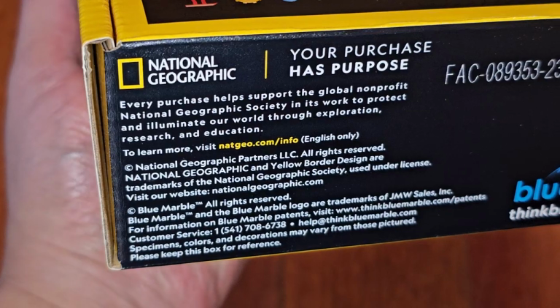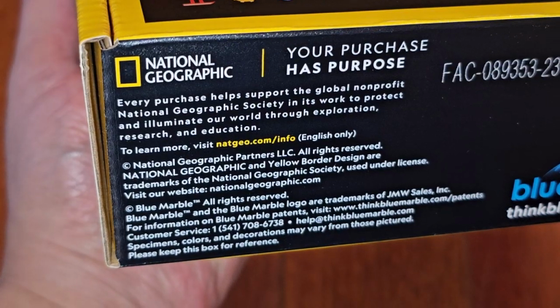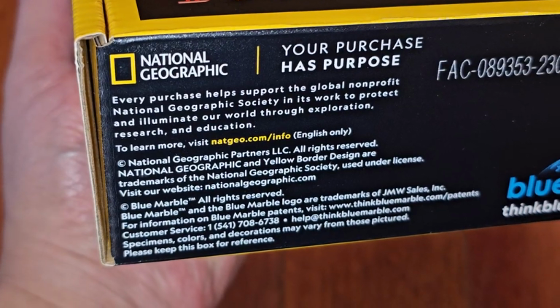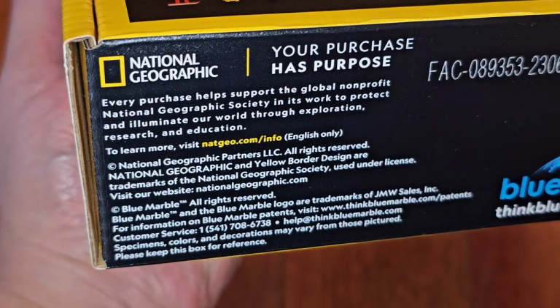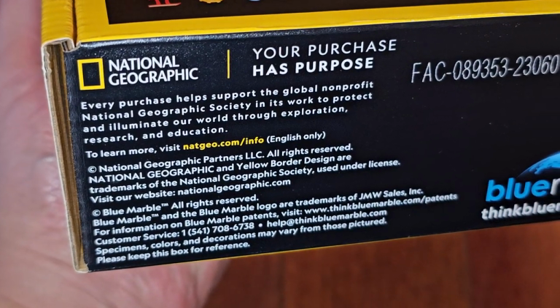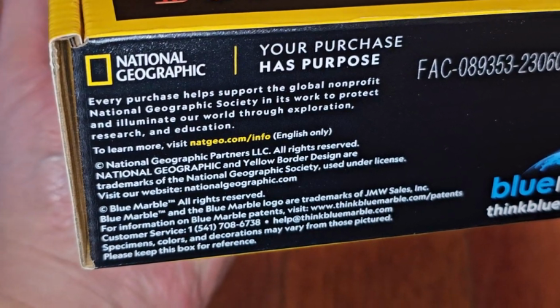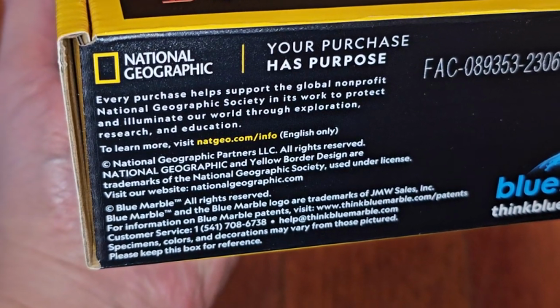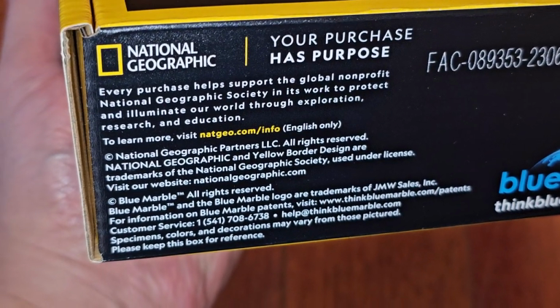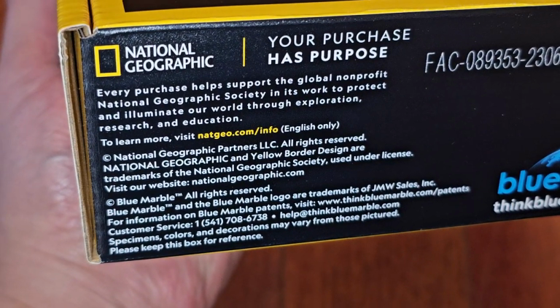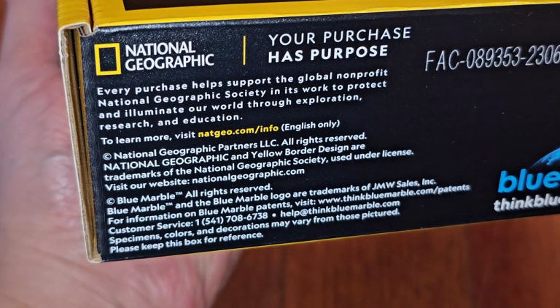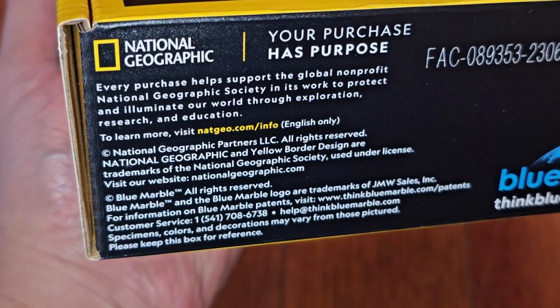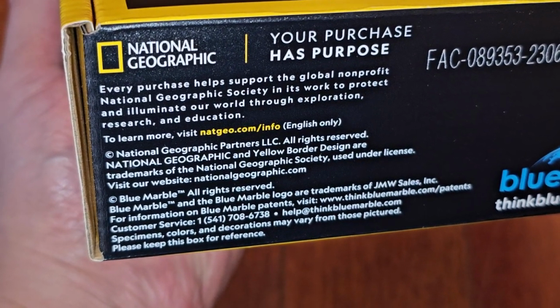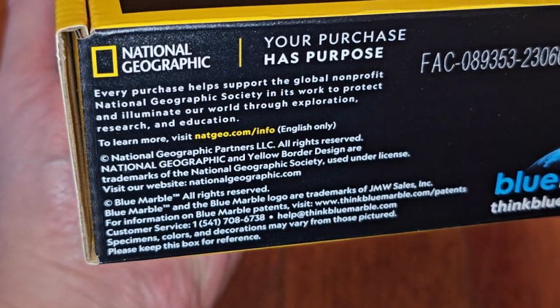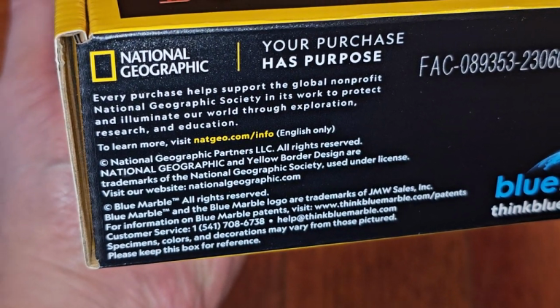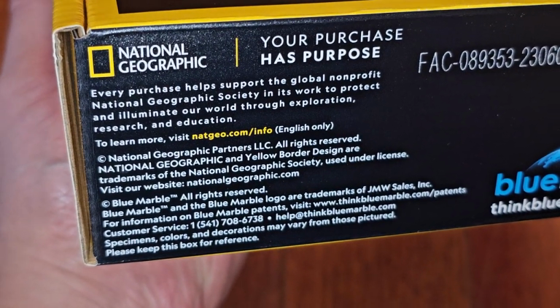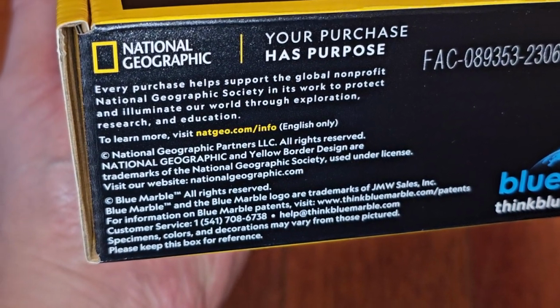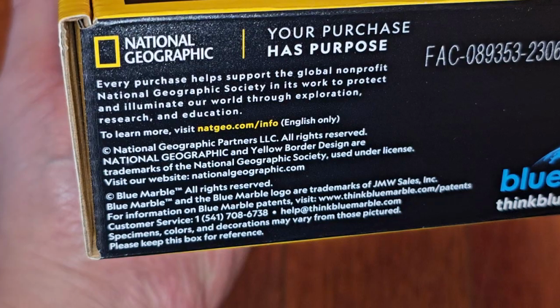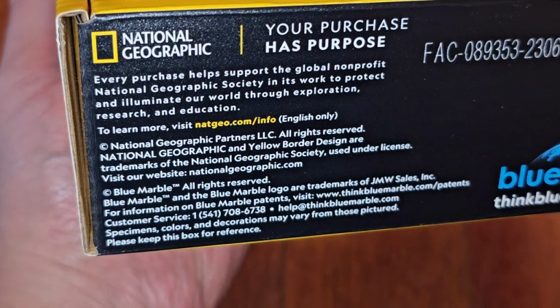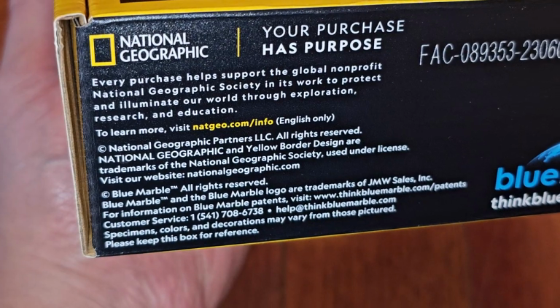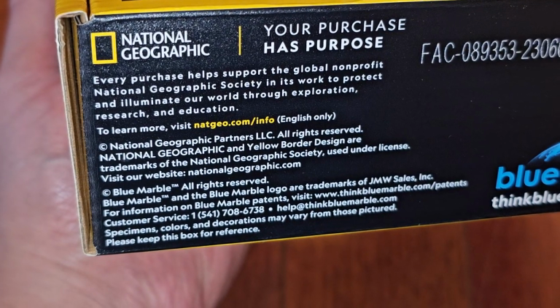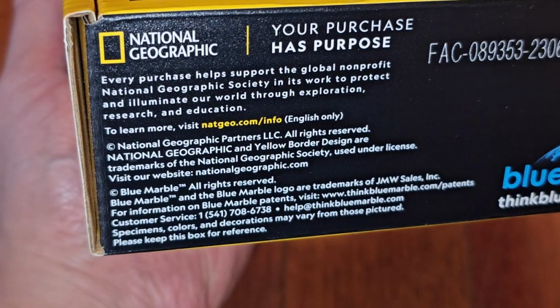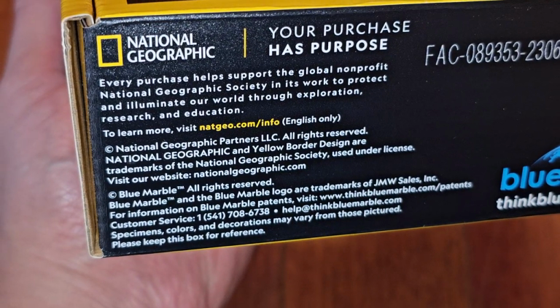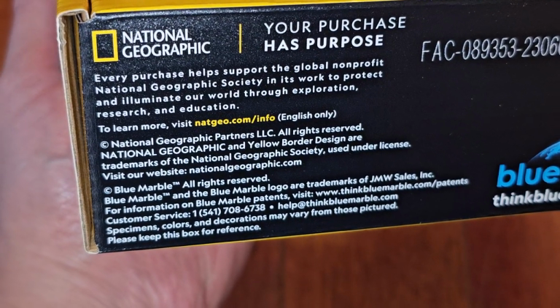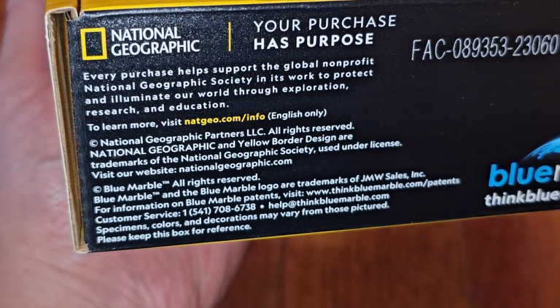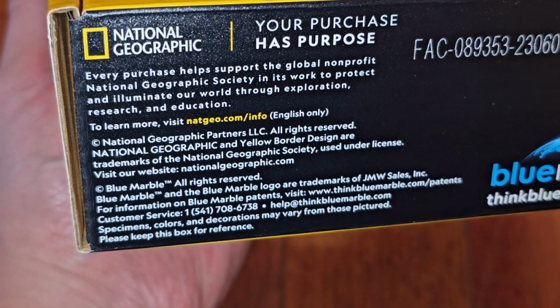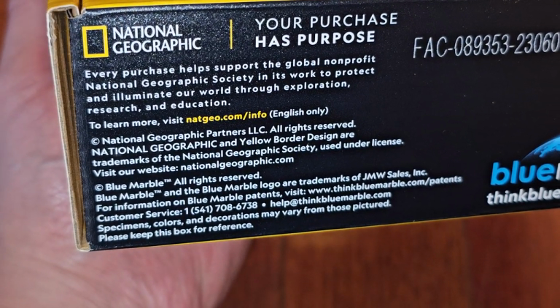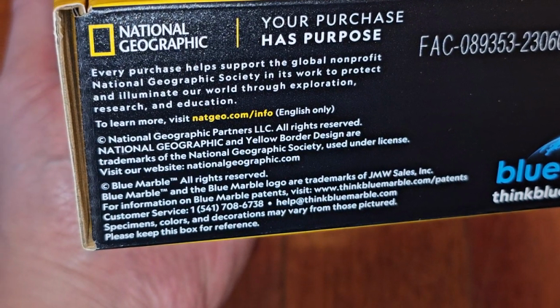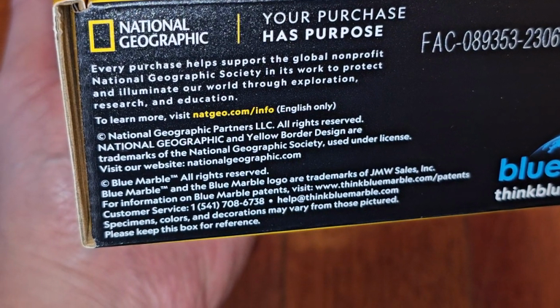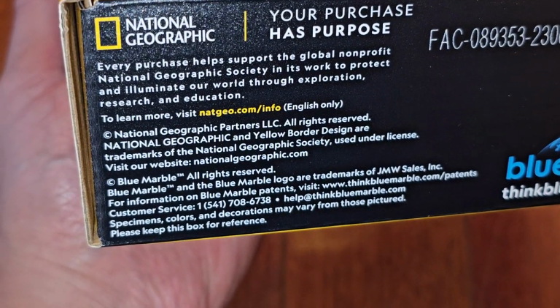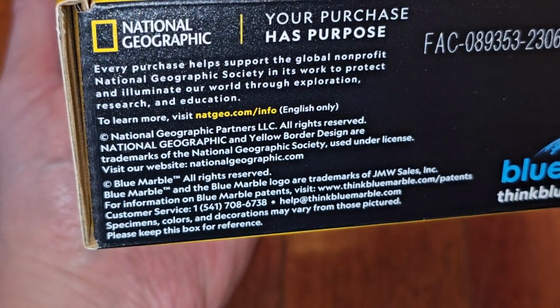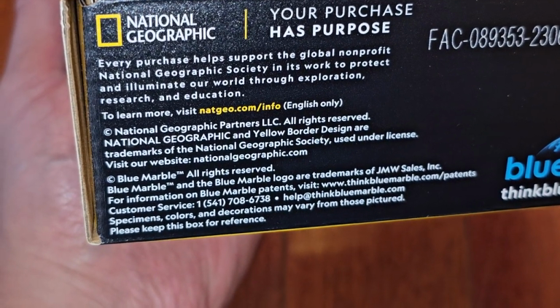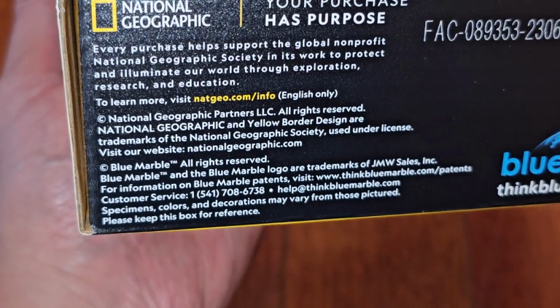Every purchase helps support the global non-profit National Geographic Society and its work to protect and illuminate our world through exploration, research, and education.